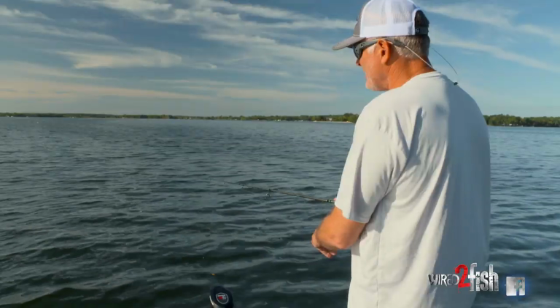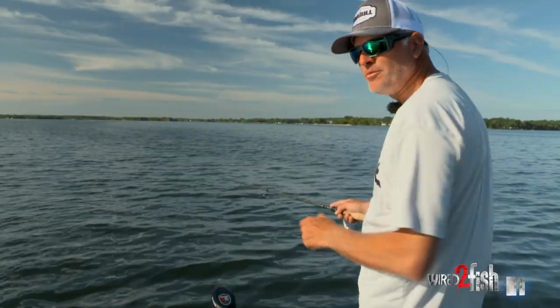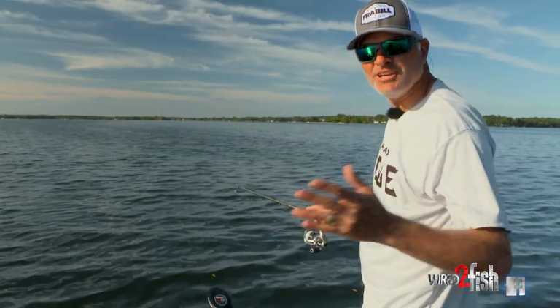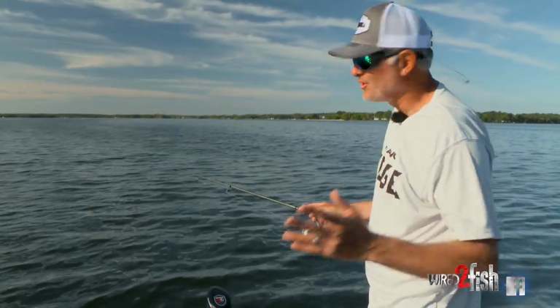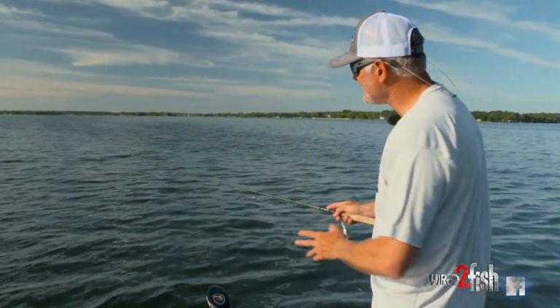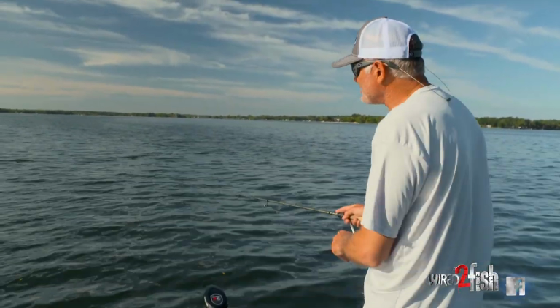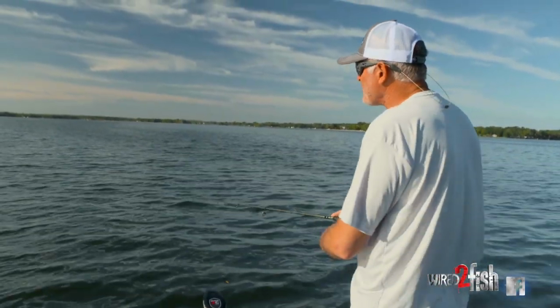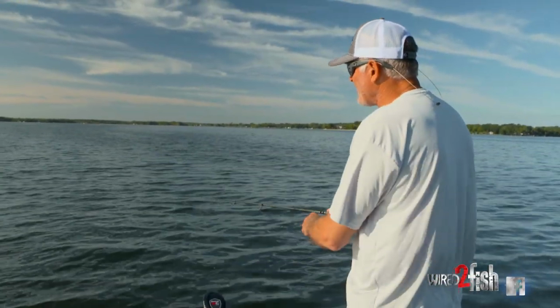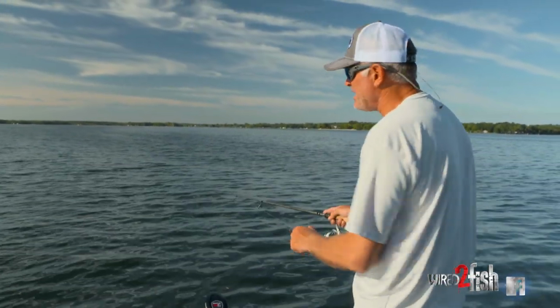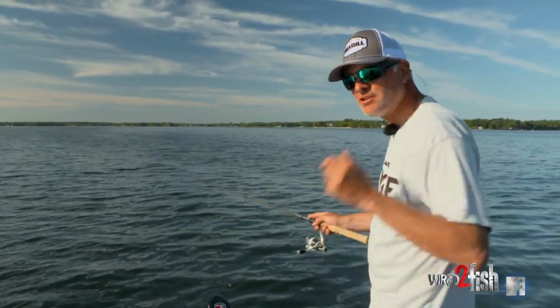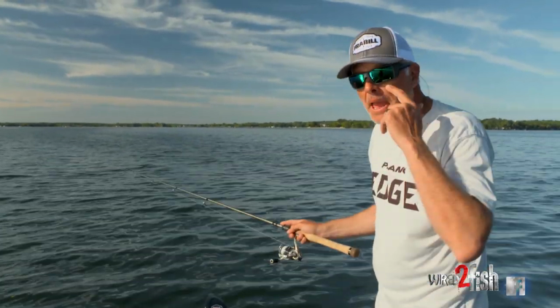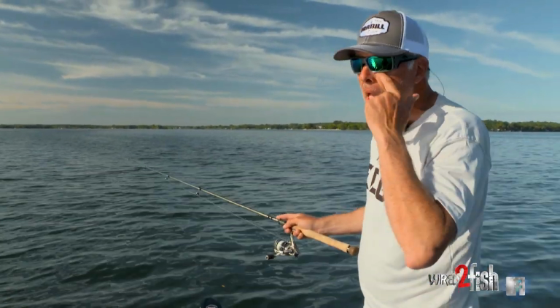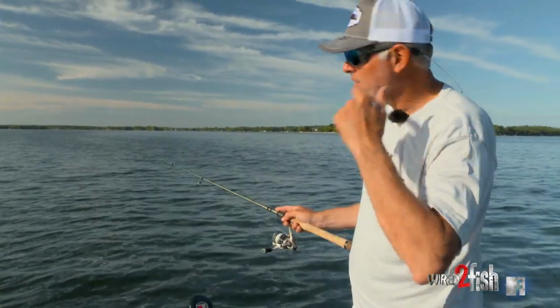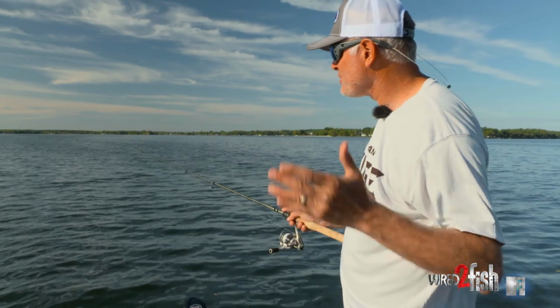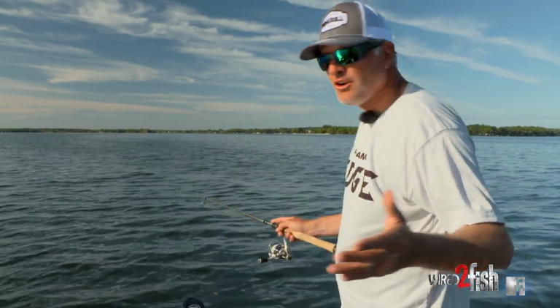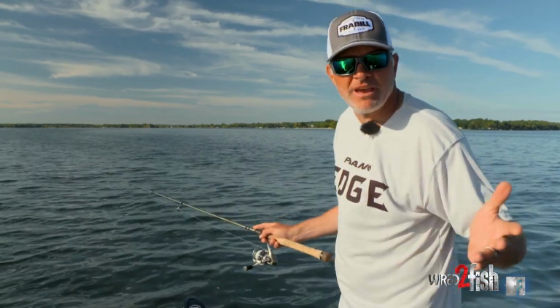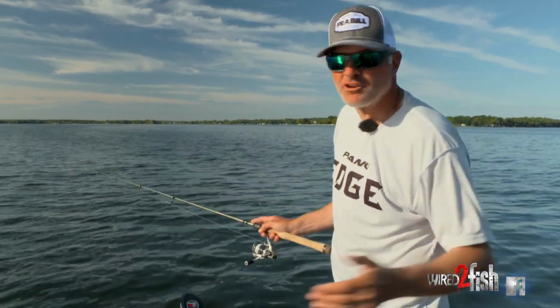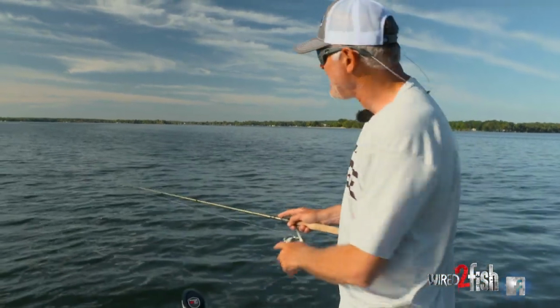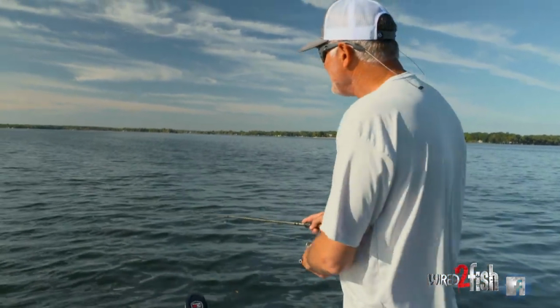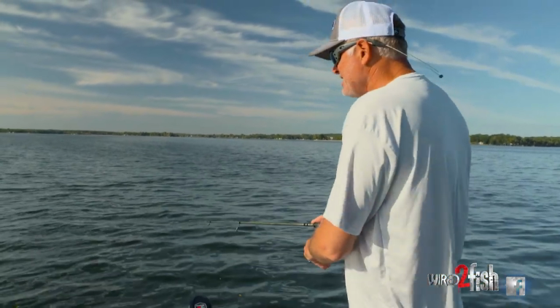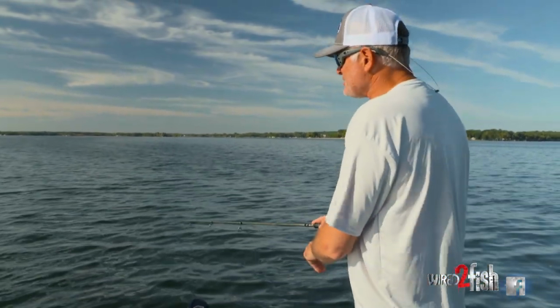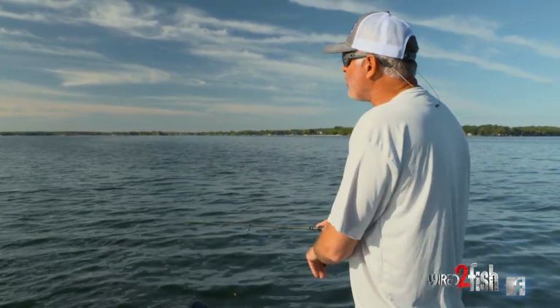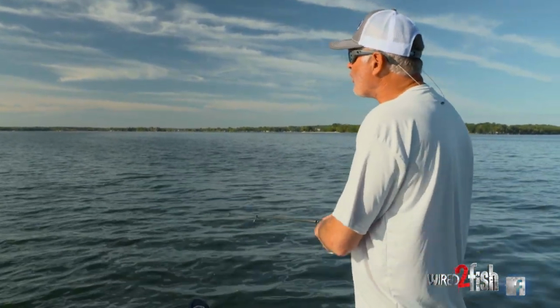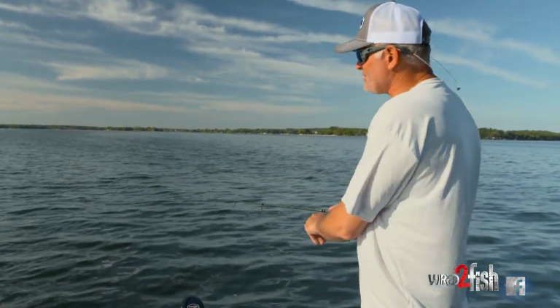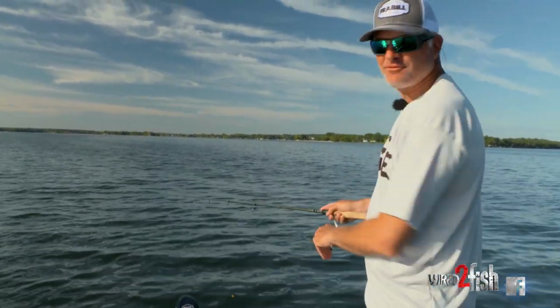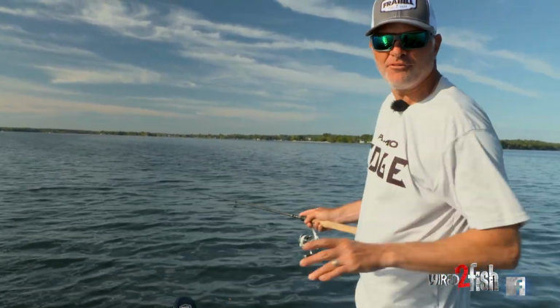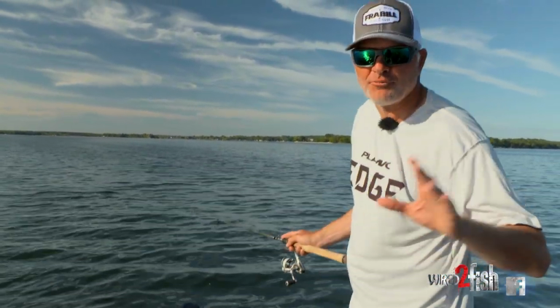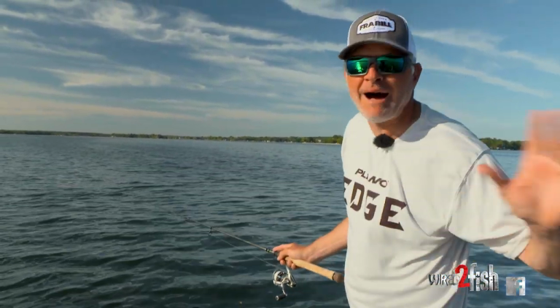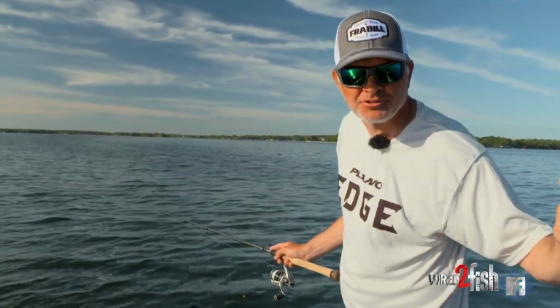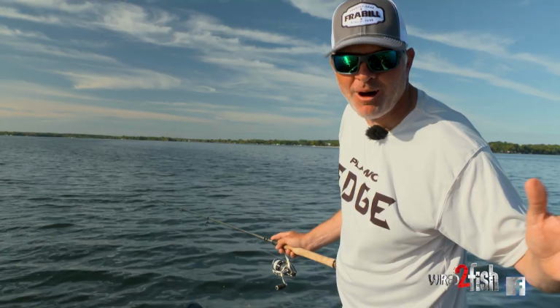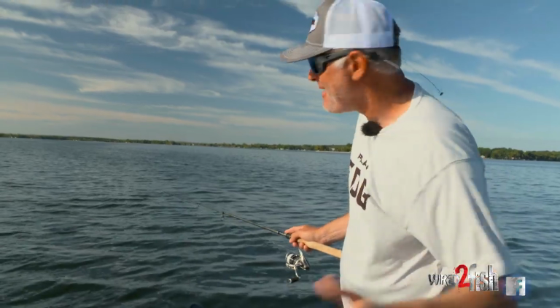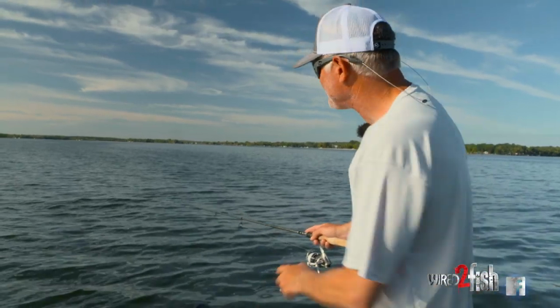Hey everybody, Dale Strohschein. So today we're out on the Bay of Green Bay, and of course the Bay of Green Bay is notorious for monster smallmouths.